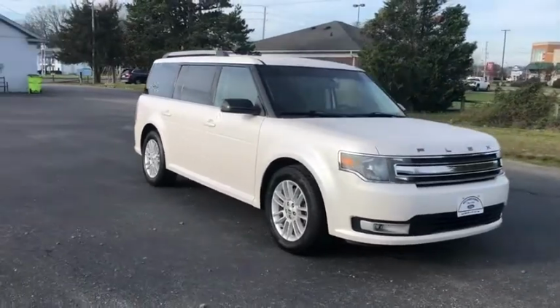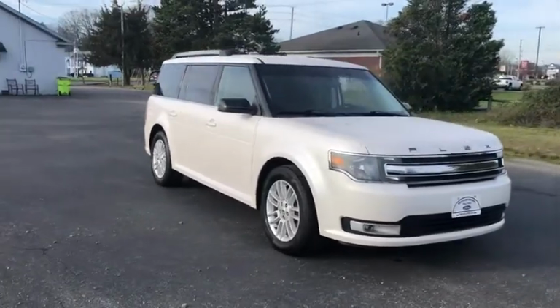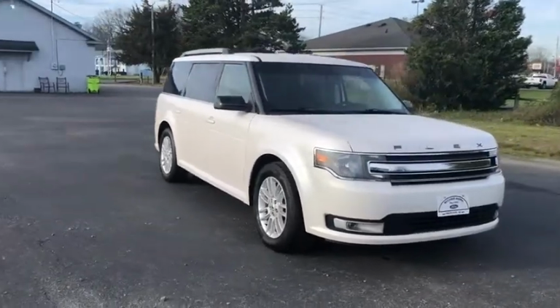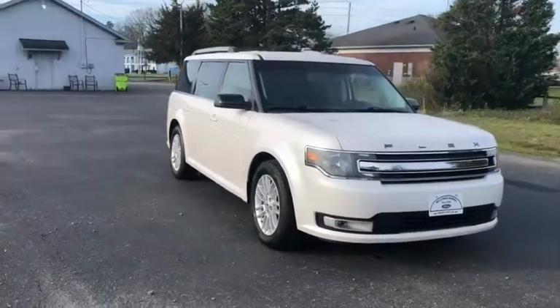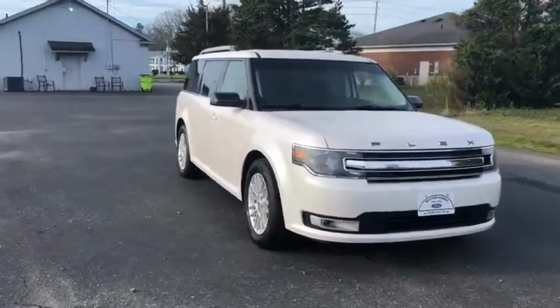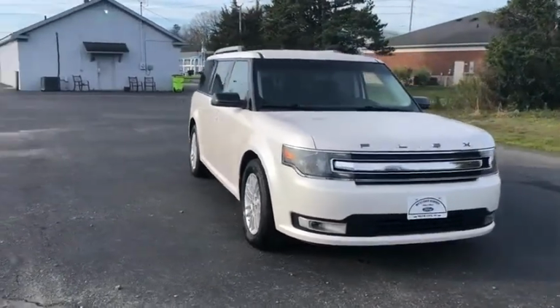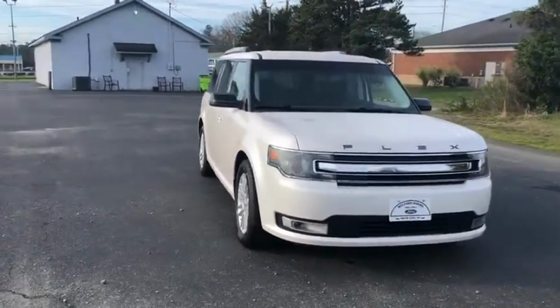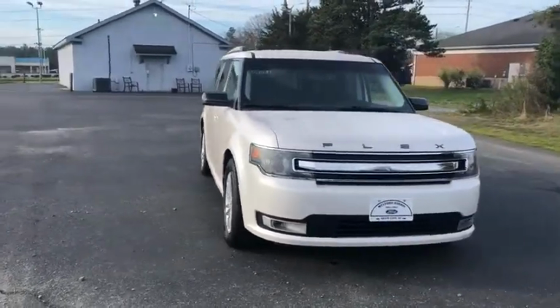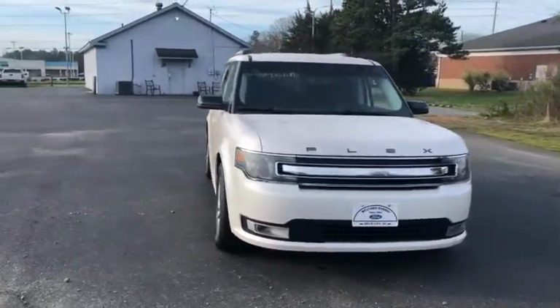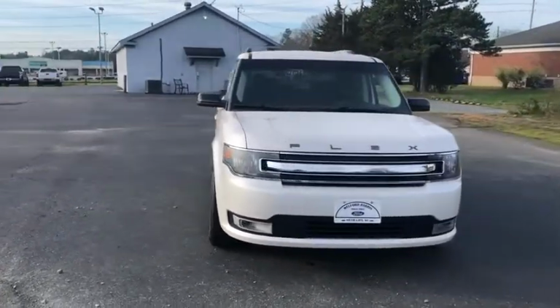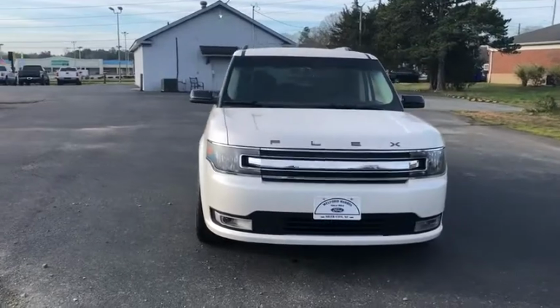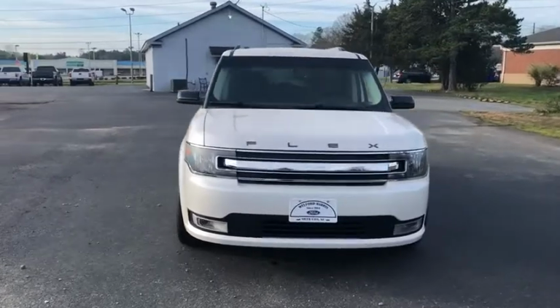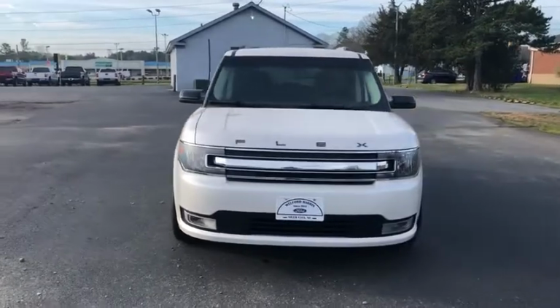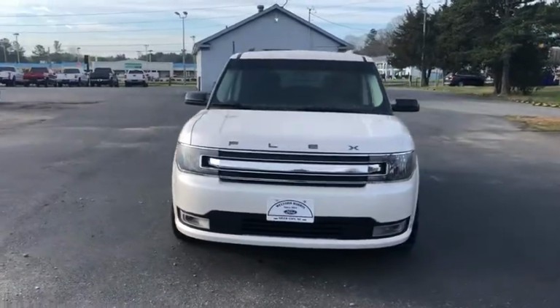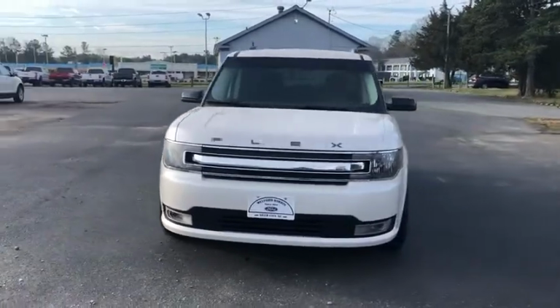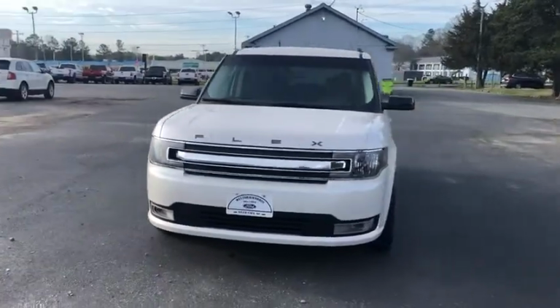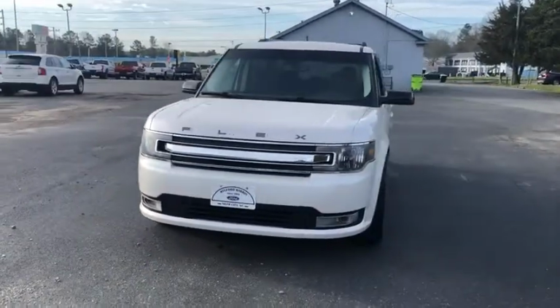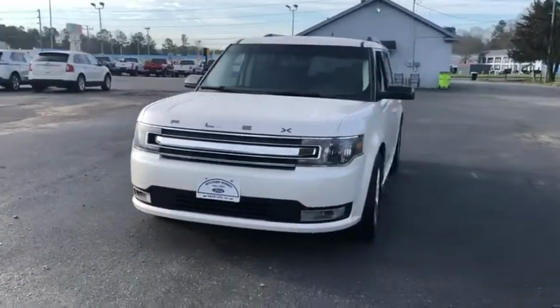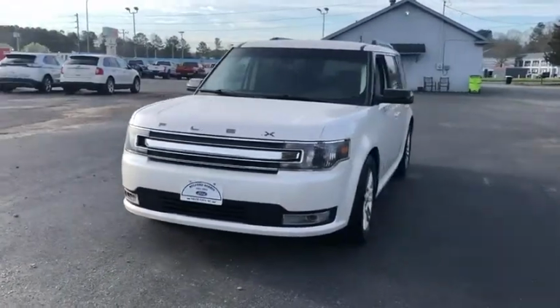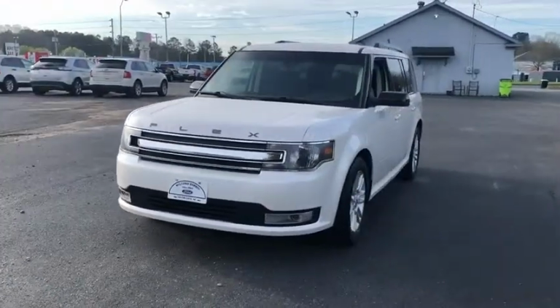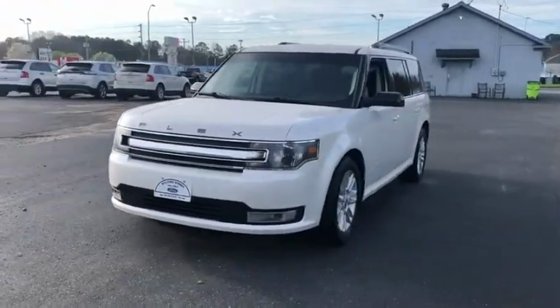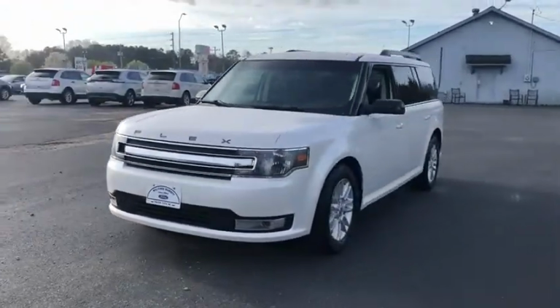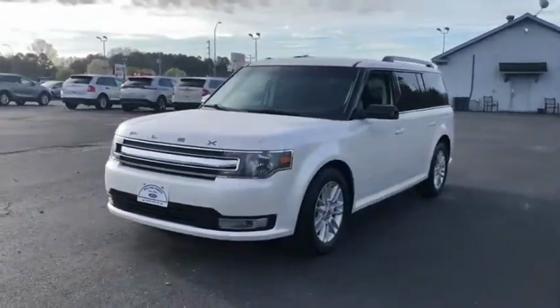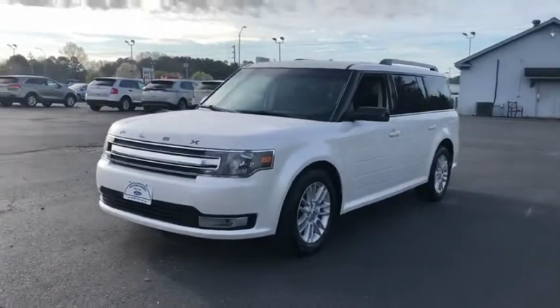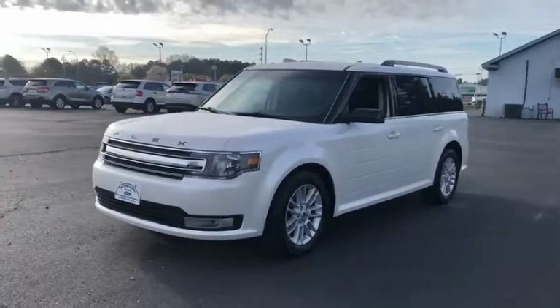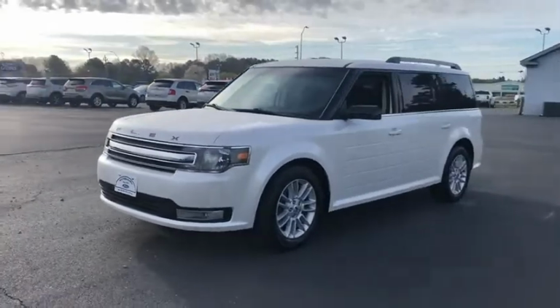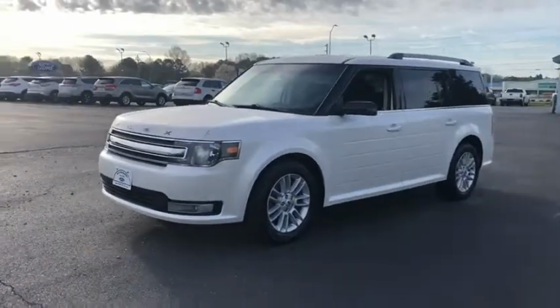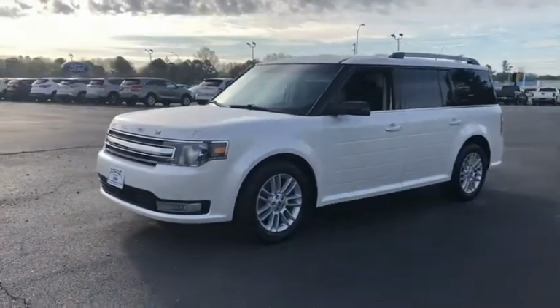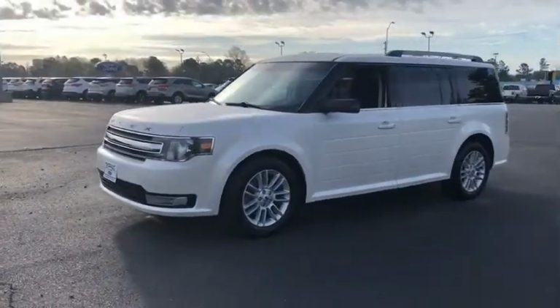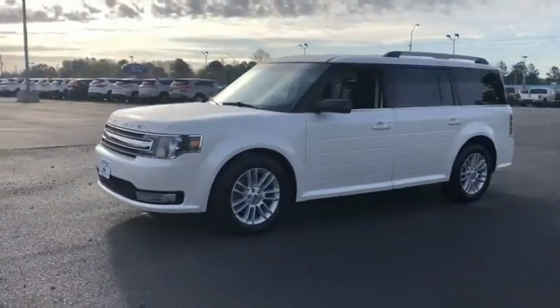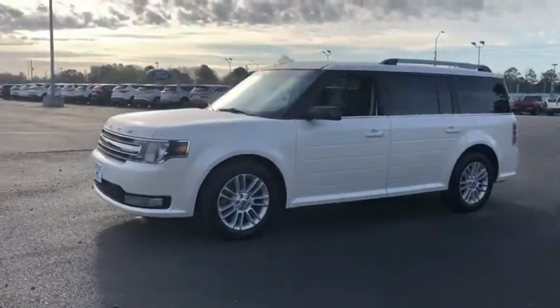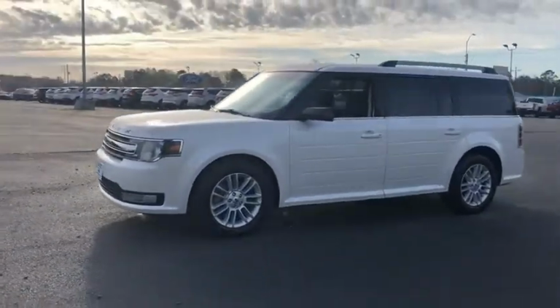This vehicle has less than 50,000 miles. Here are some of this vehicle's great options: power passenger seat, traction control, dual airbags, power steering, four-wheel disc brakes, AM FM CD.